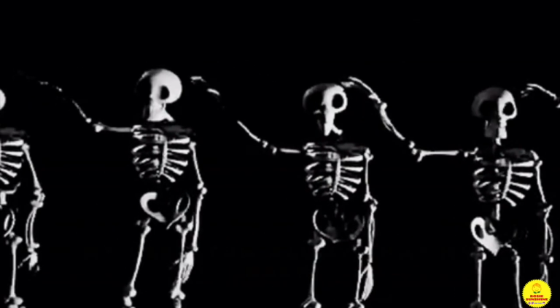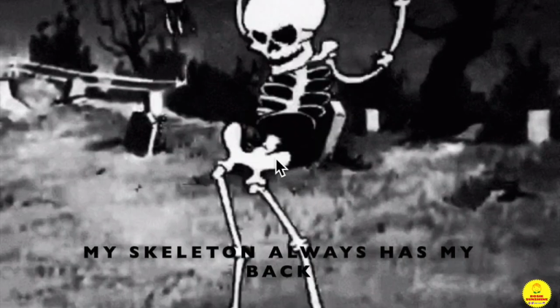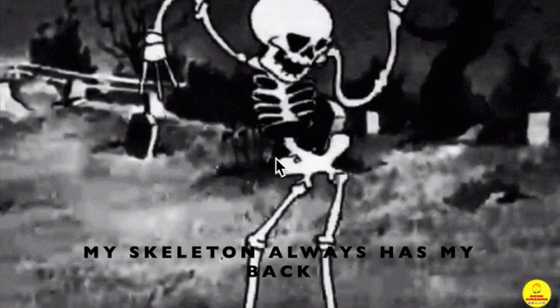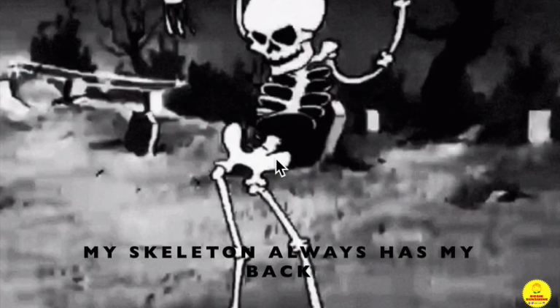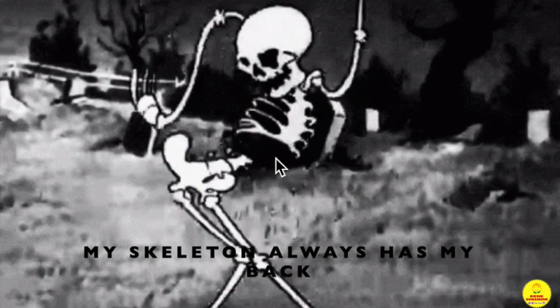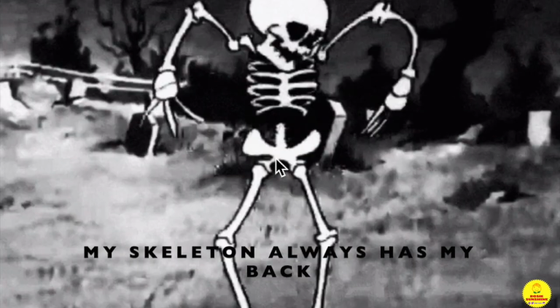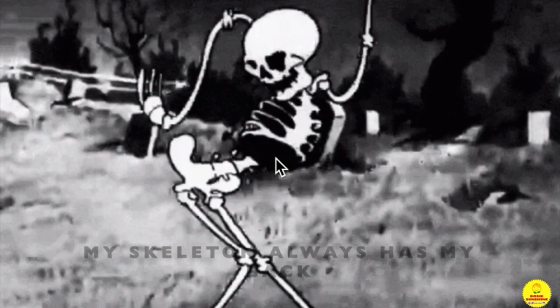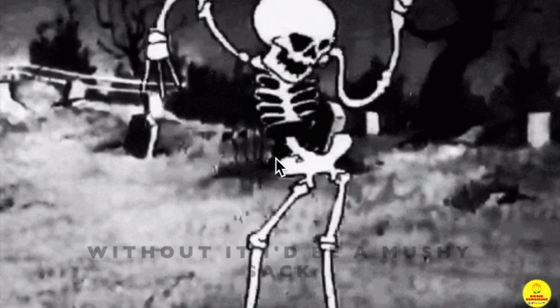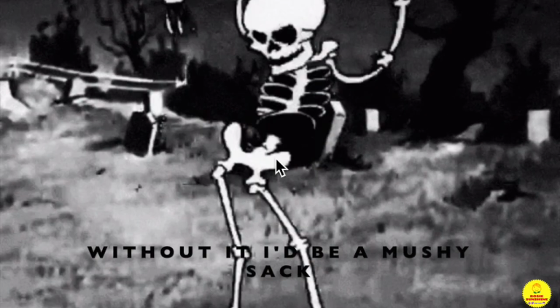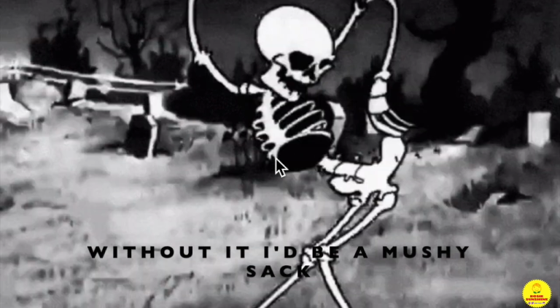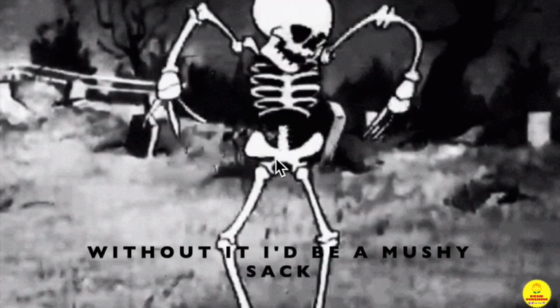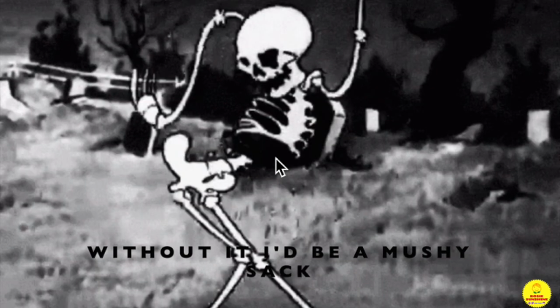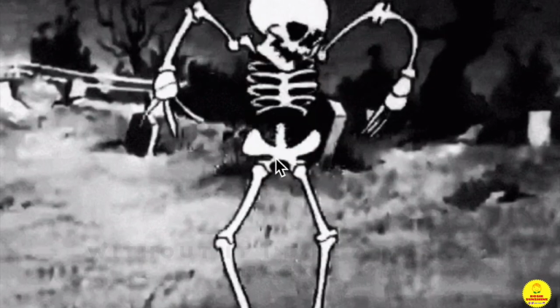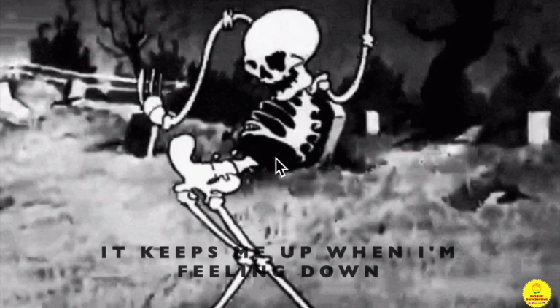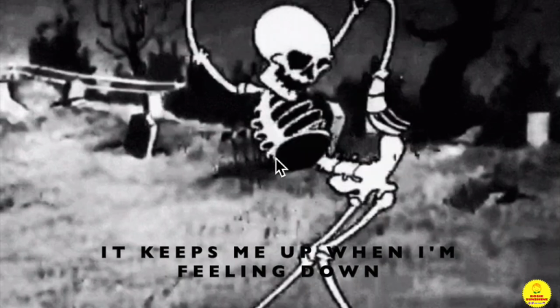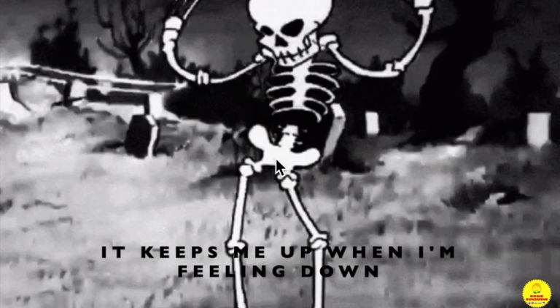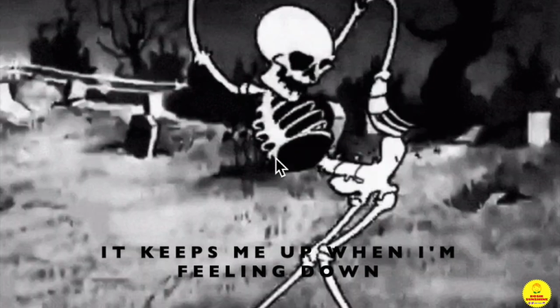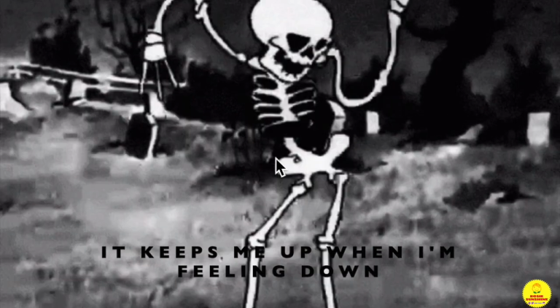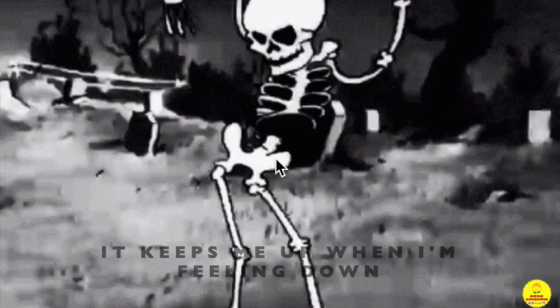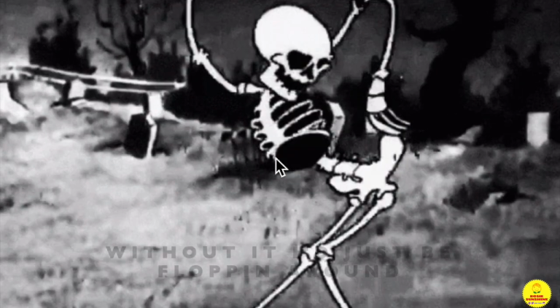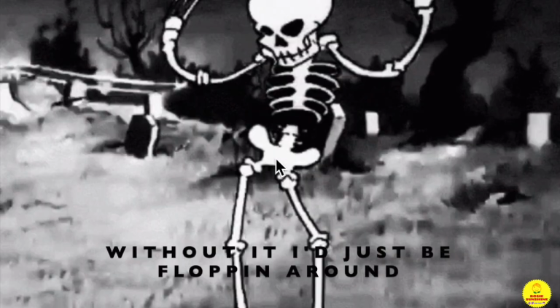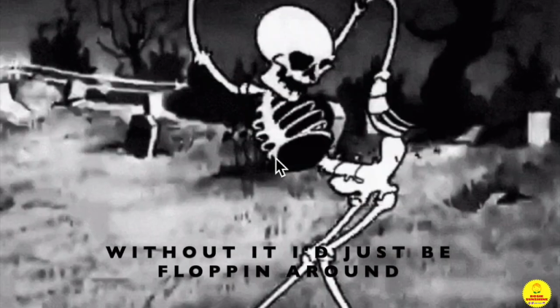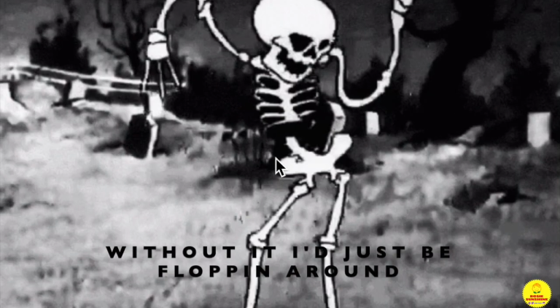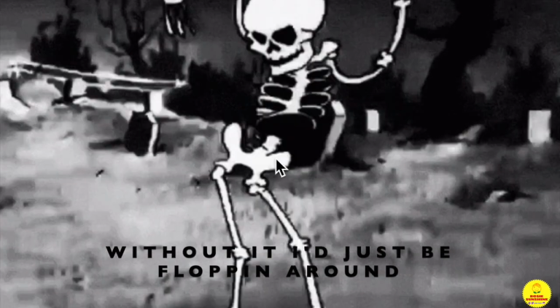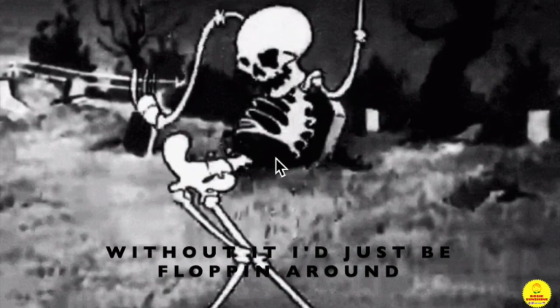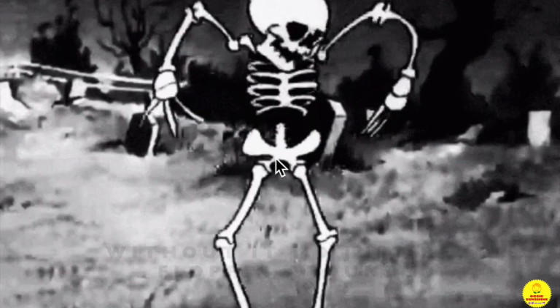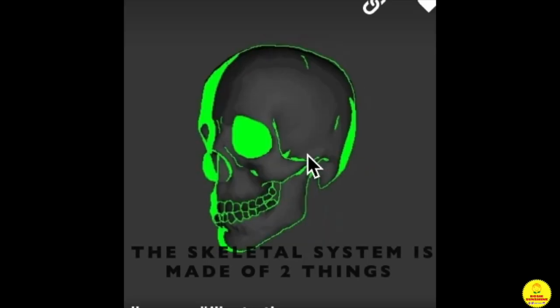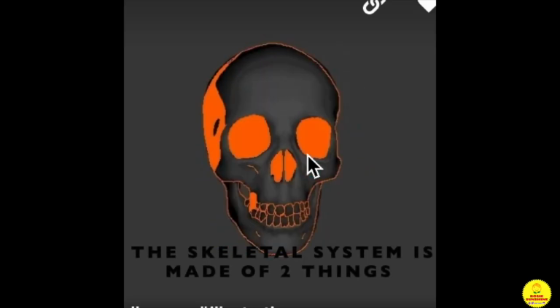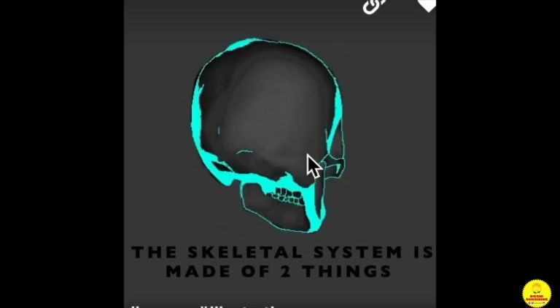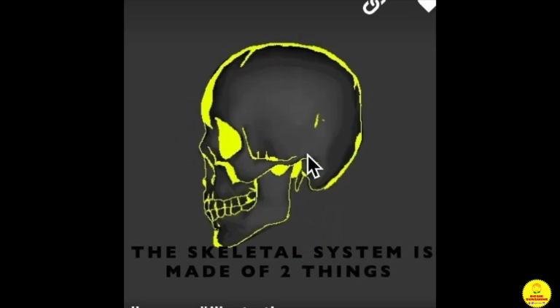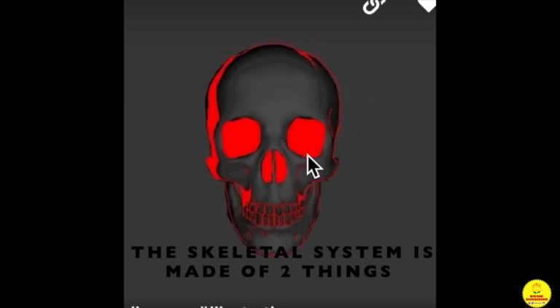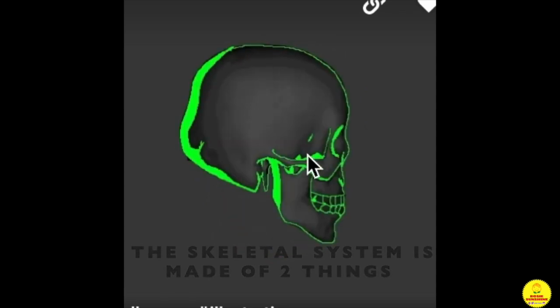My skeleton always has my back. Without it I'd be a mushy sack. It keeps me up when I'm feeling down. Without it I'd just be flapping around. The skeletal system is made of two things.